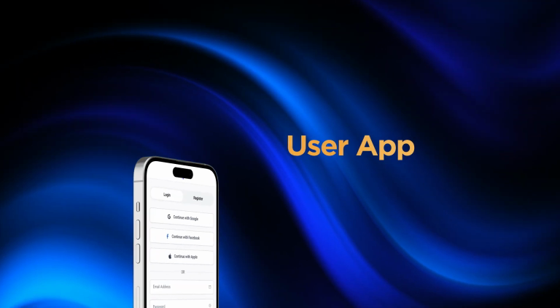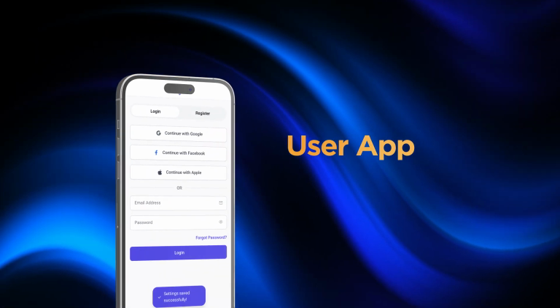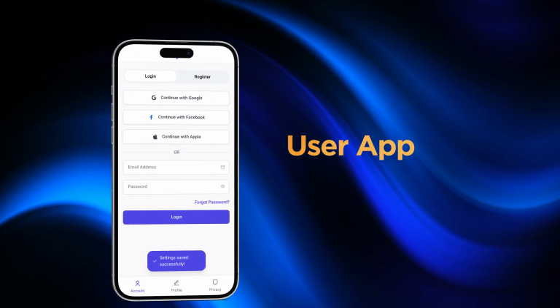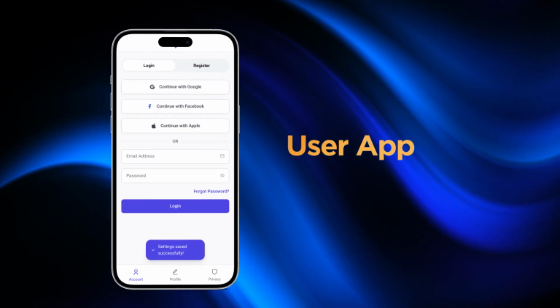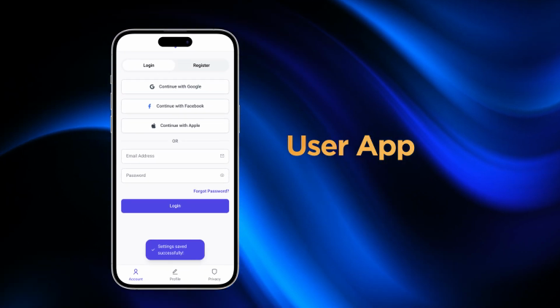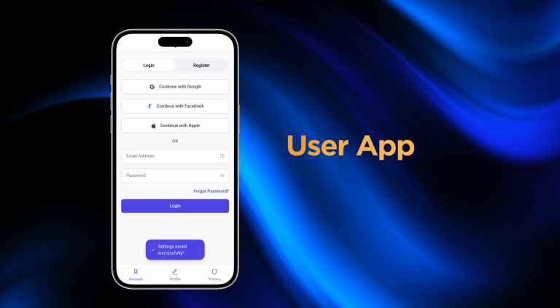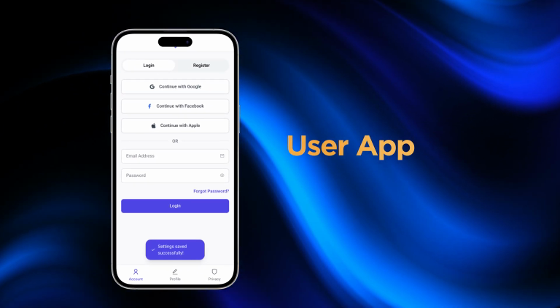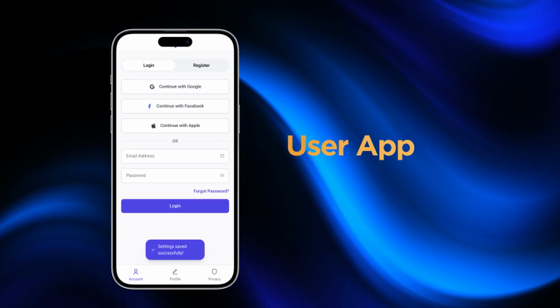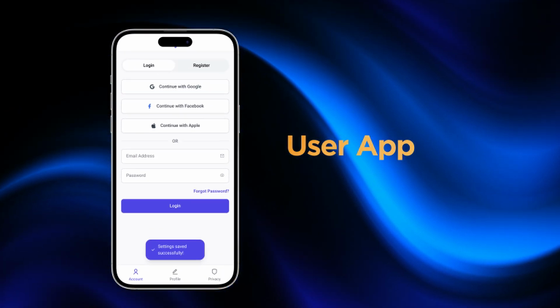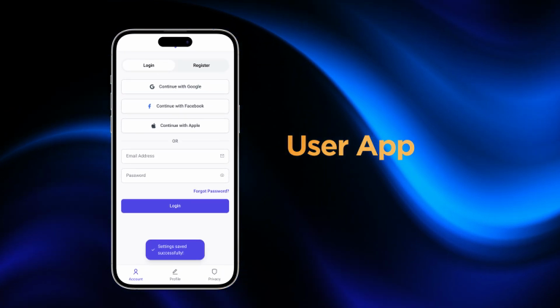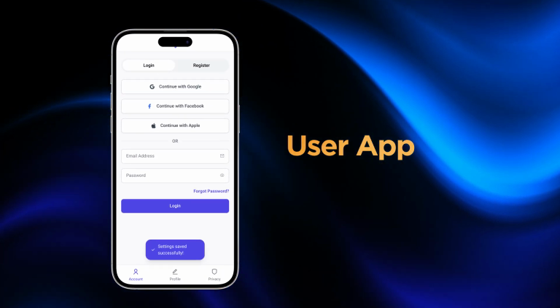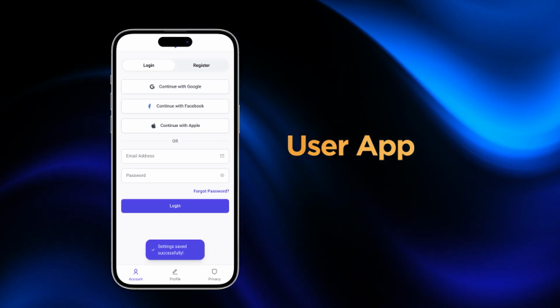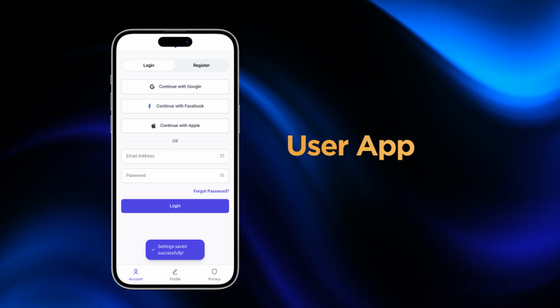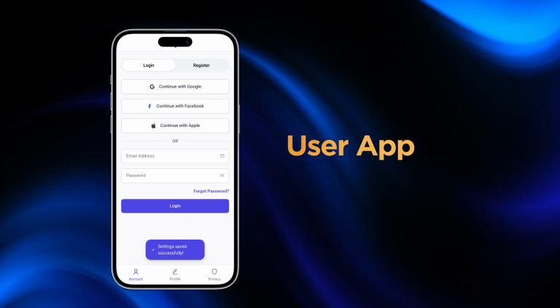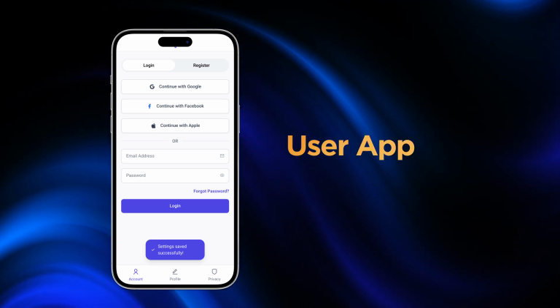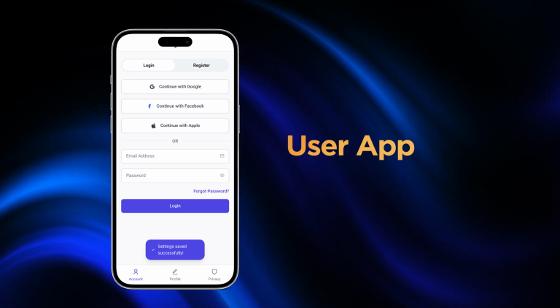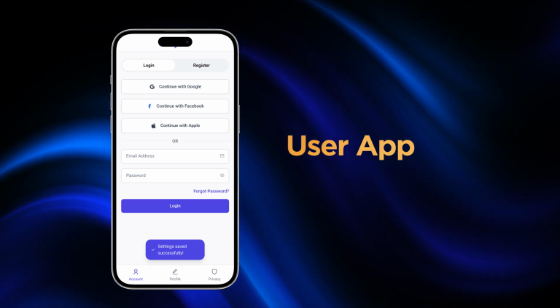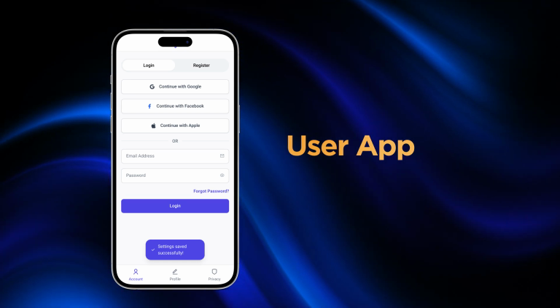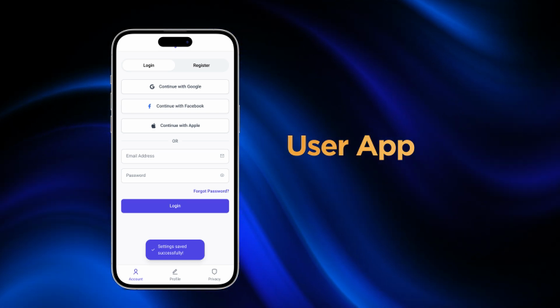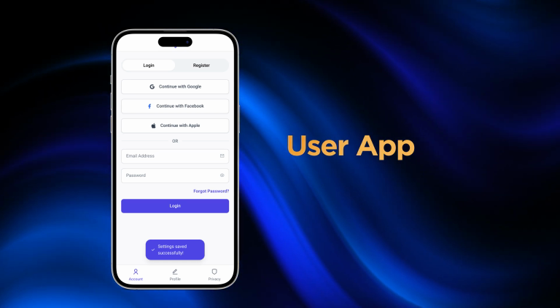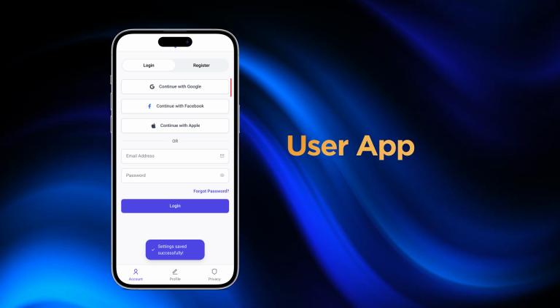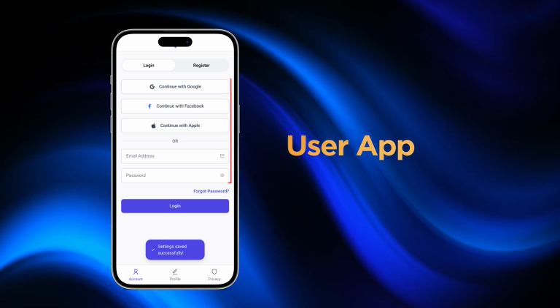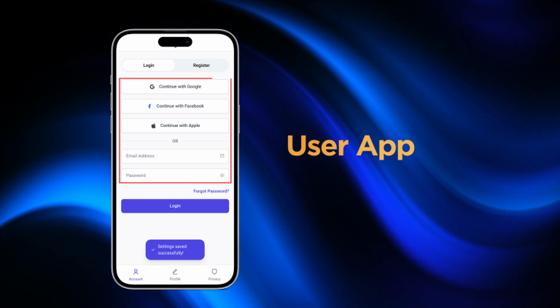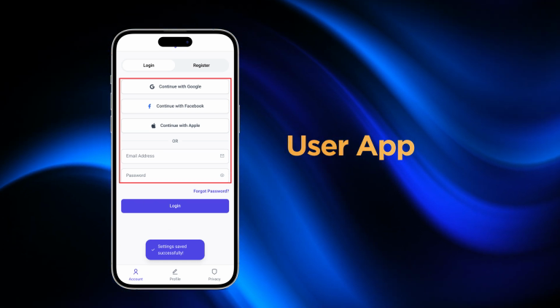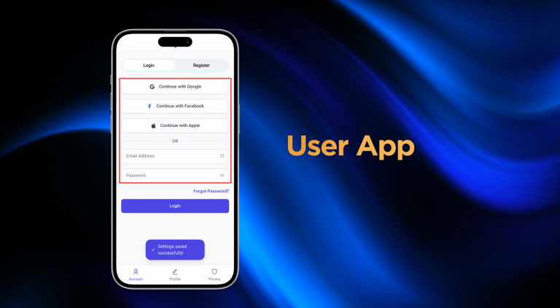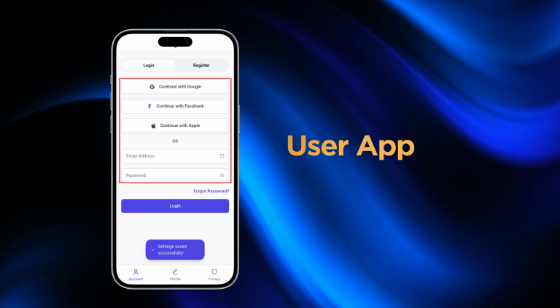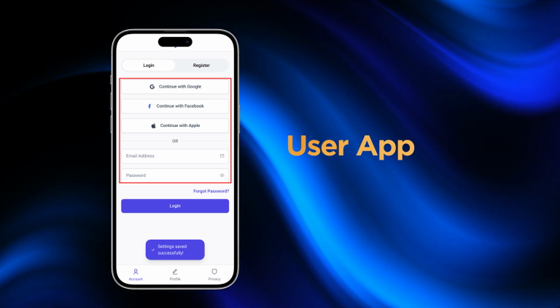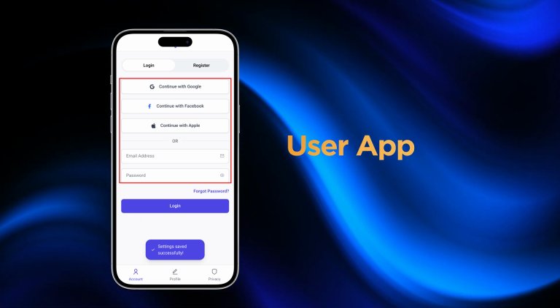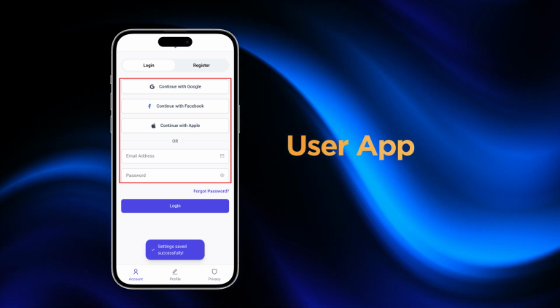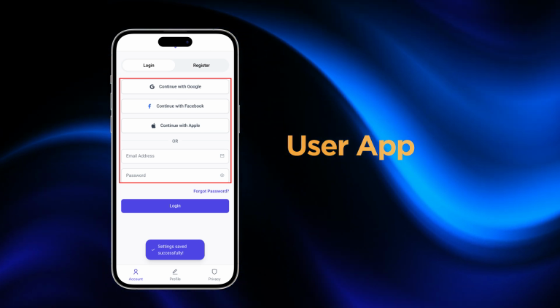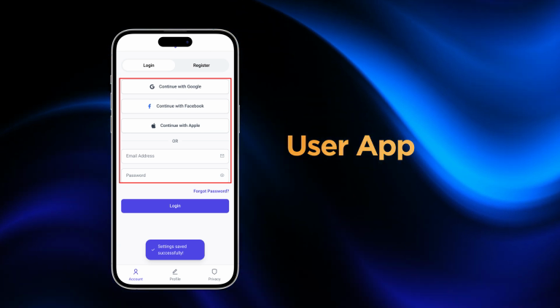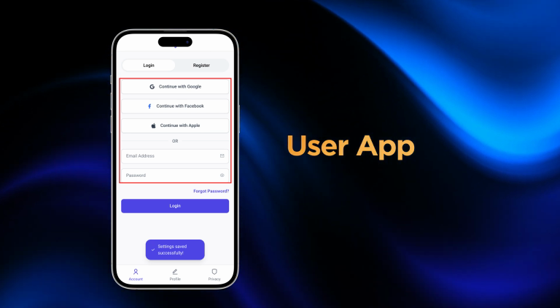When a user opens the app, the first impression really matters, and that's why we've made the login experience fast, clean, and flexible. Whether someone prefers signing in with Google, Facebook, or Apple, or going old school with email and password, it all works flawlessly.